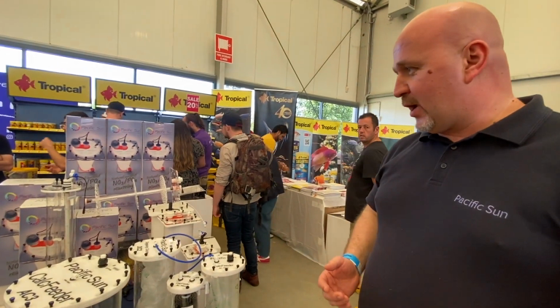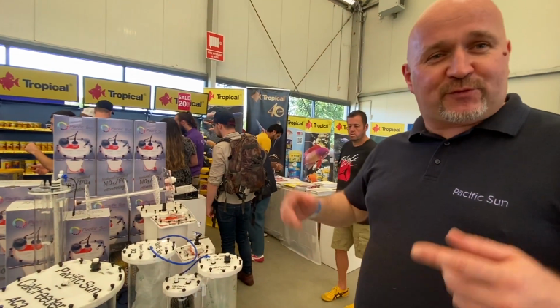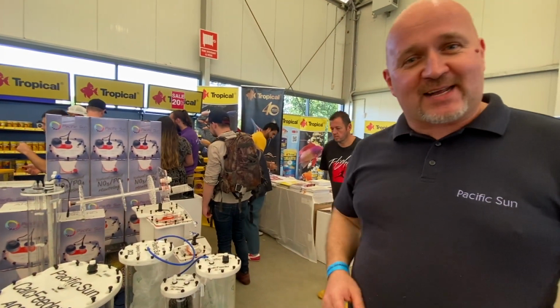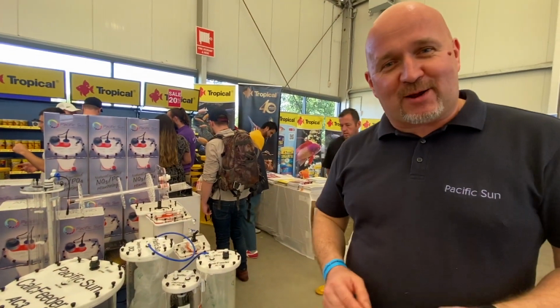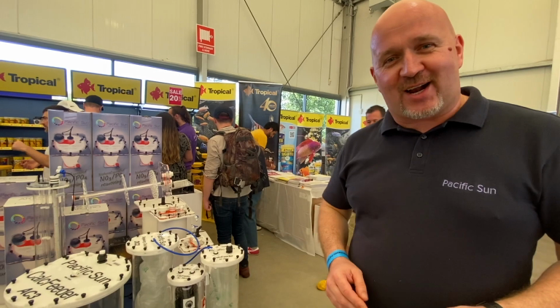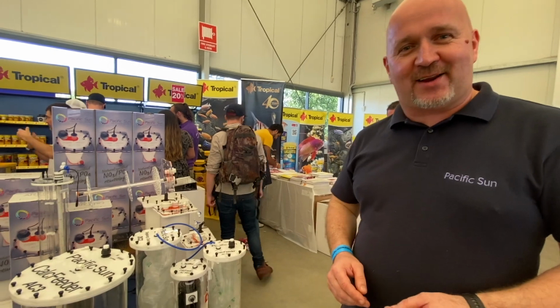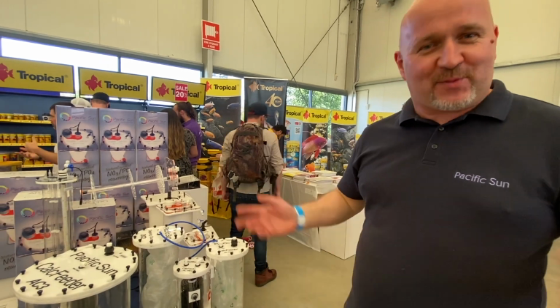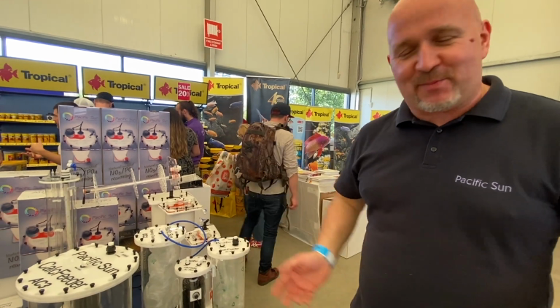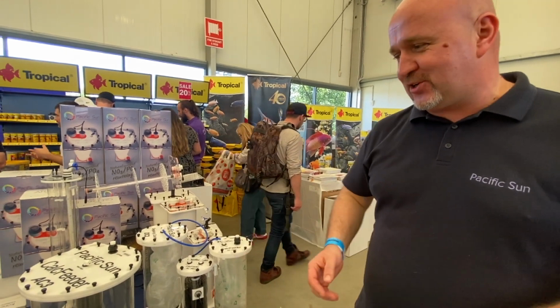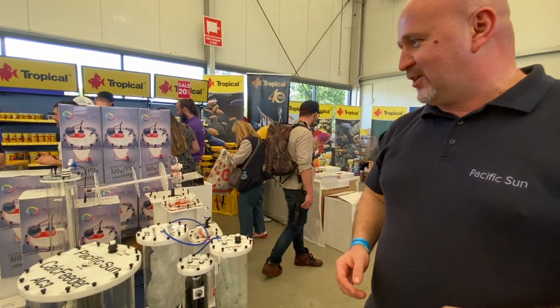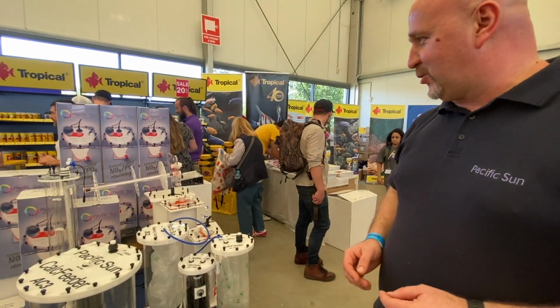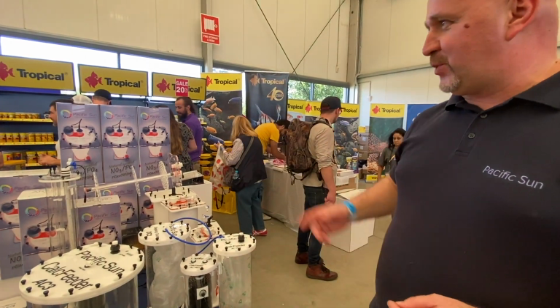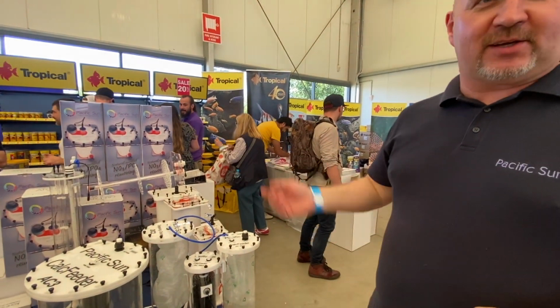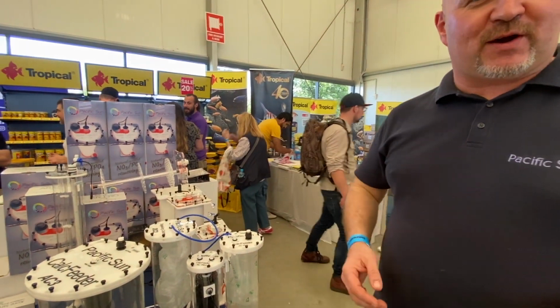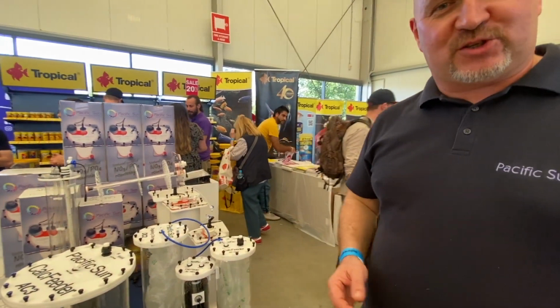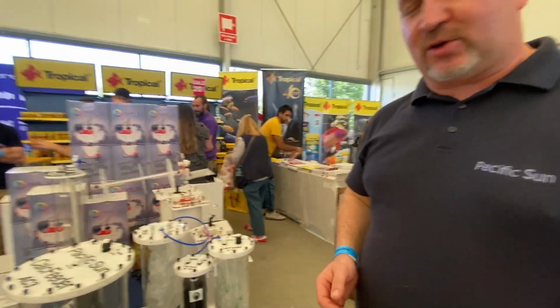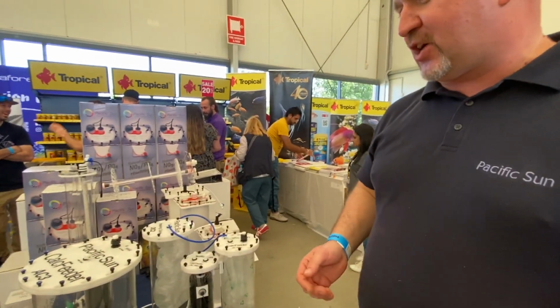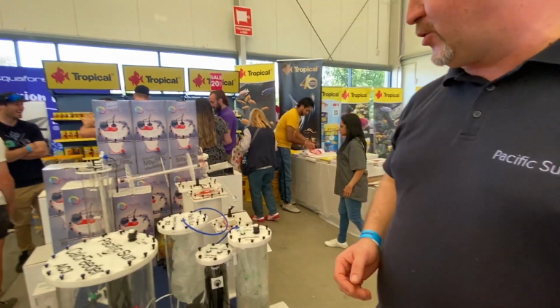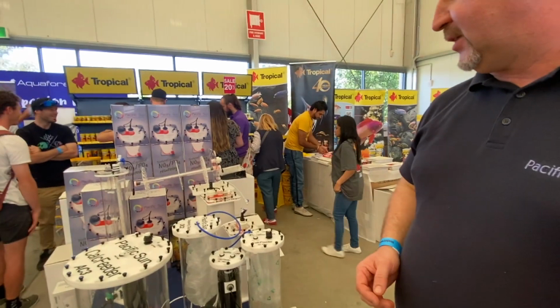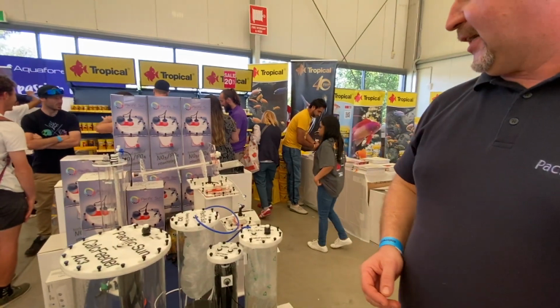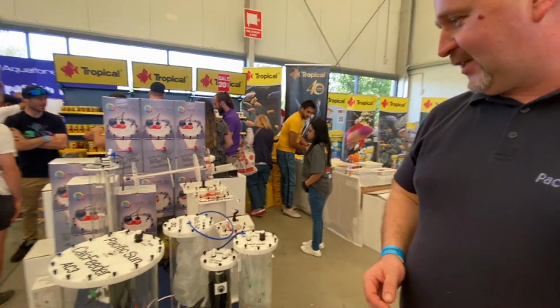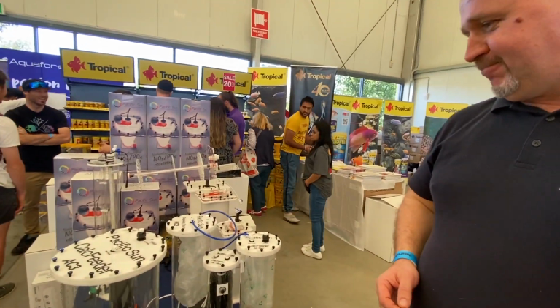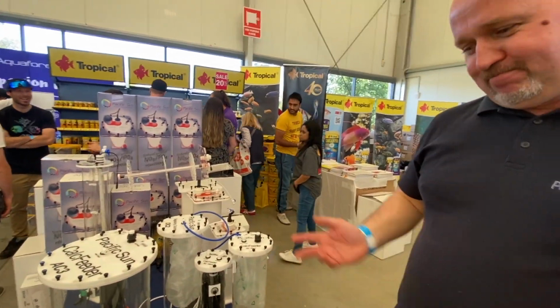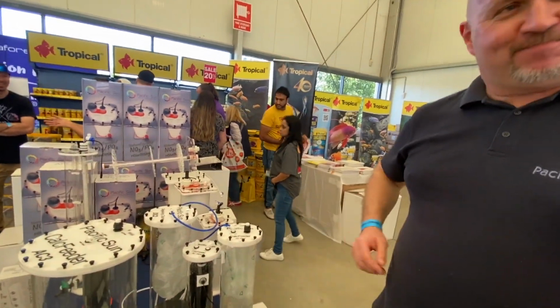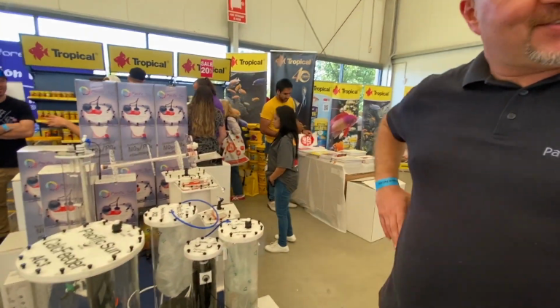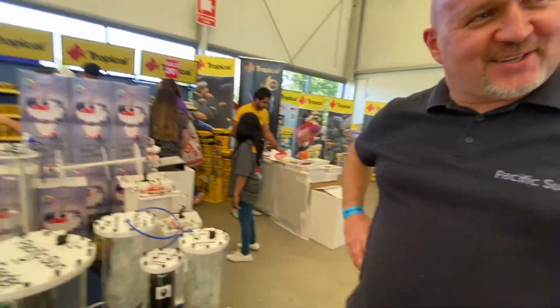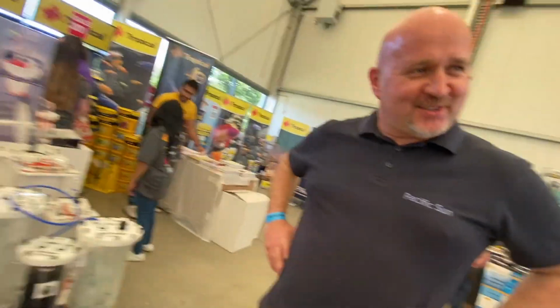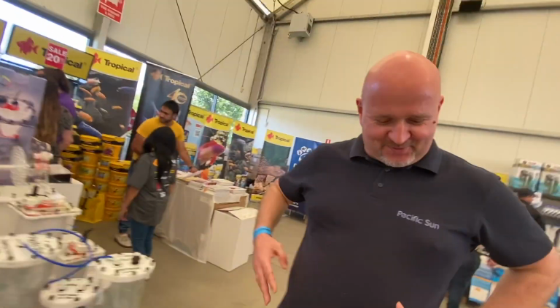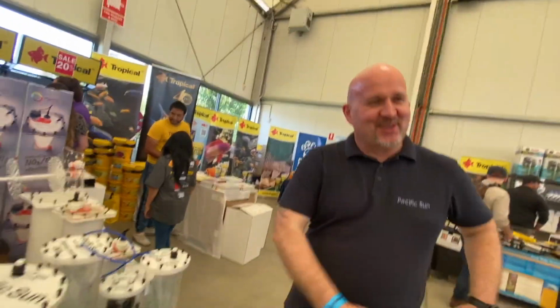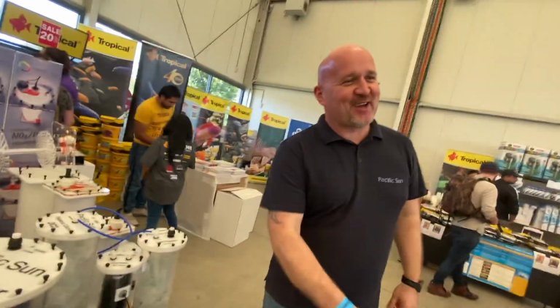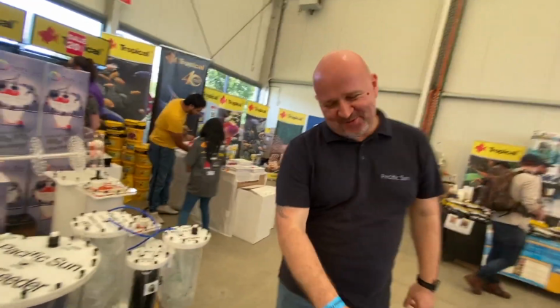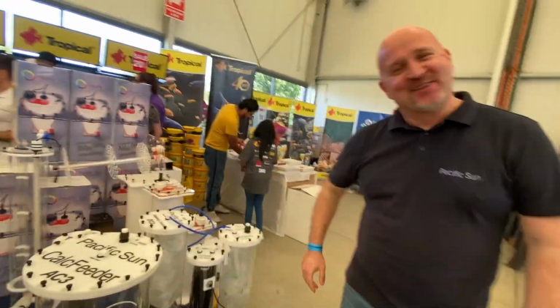I'm first time in Australia and it's my pleasure to be here with our distributor. It's an absolute pleasure to have you here — thanks very much.